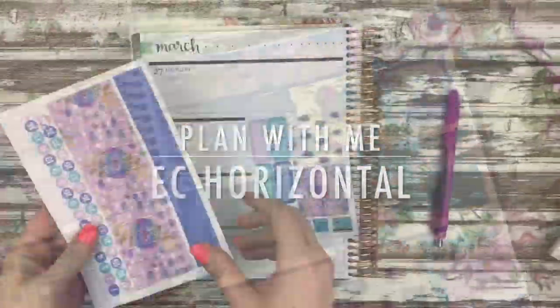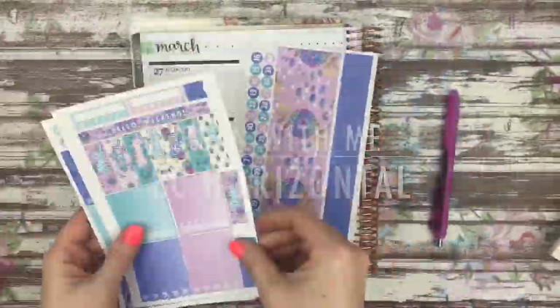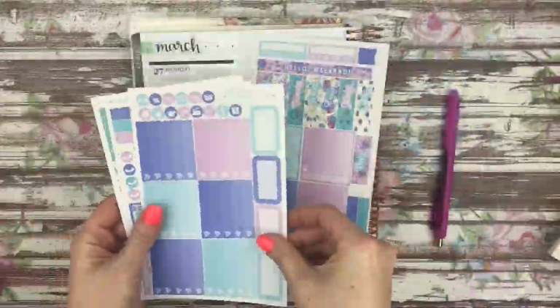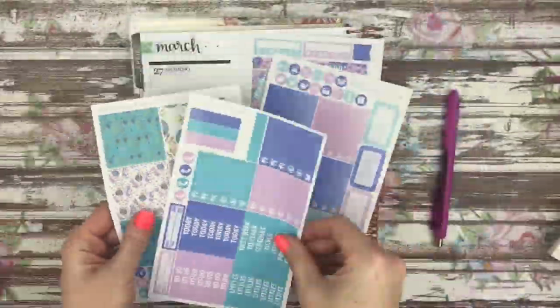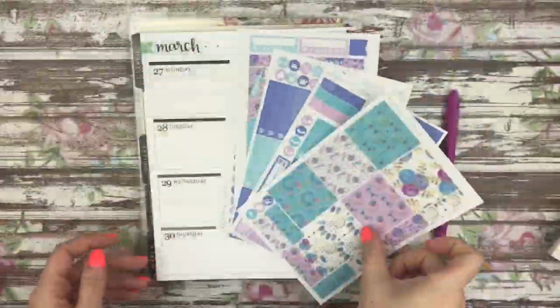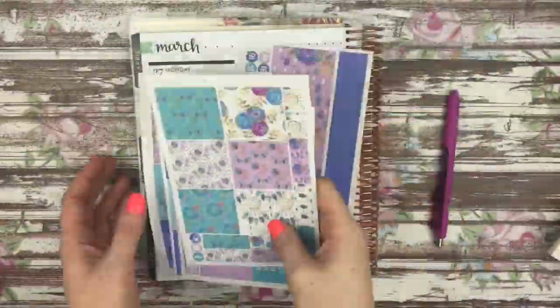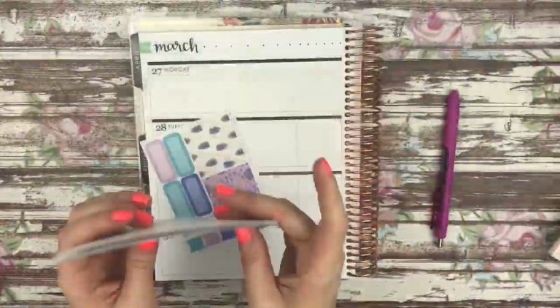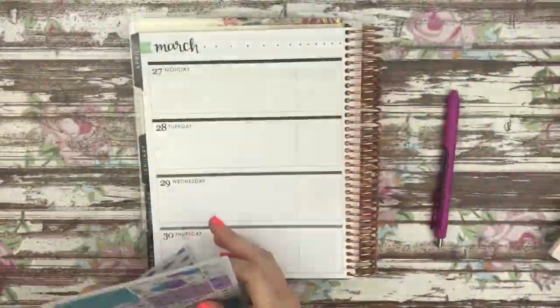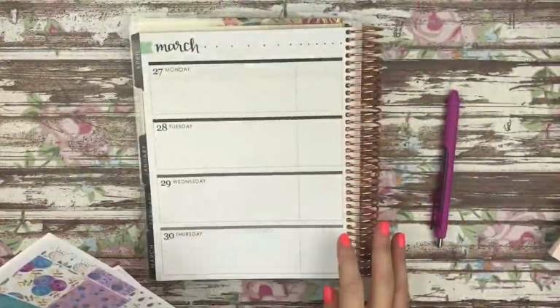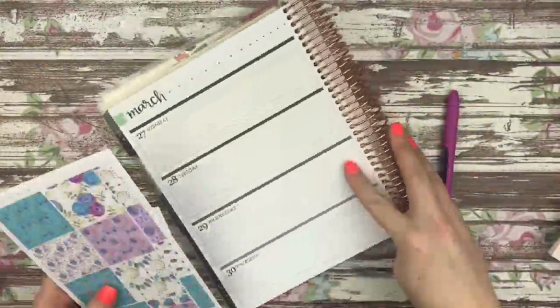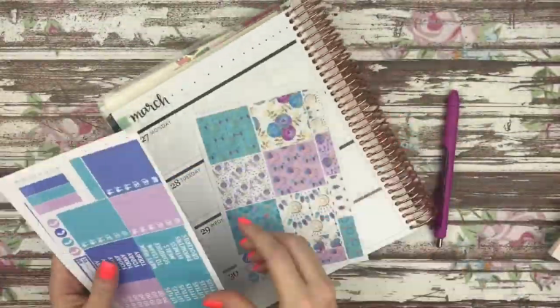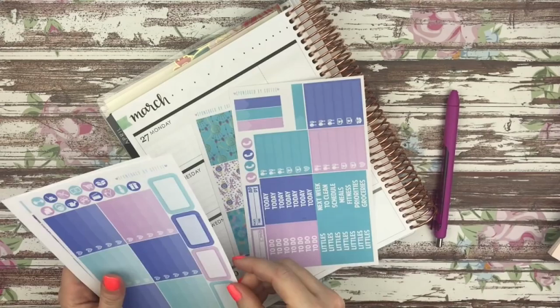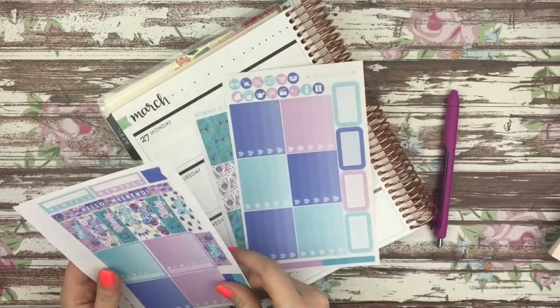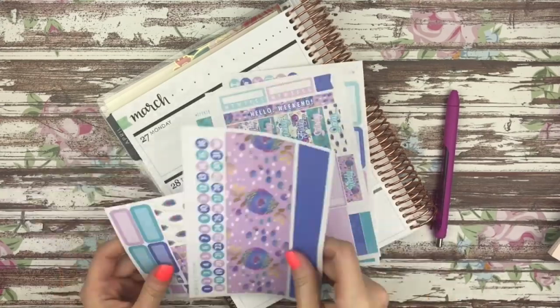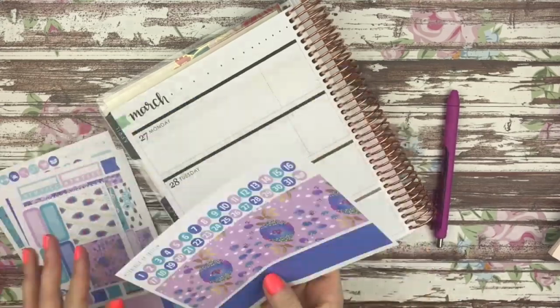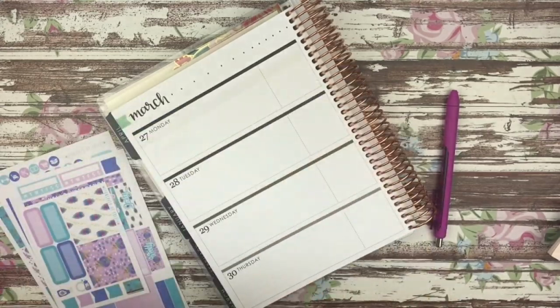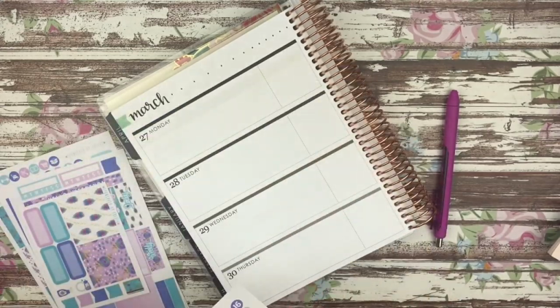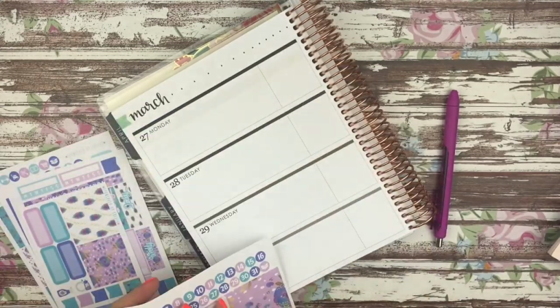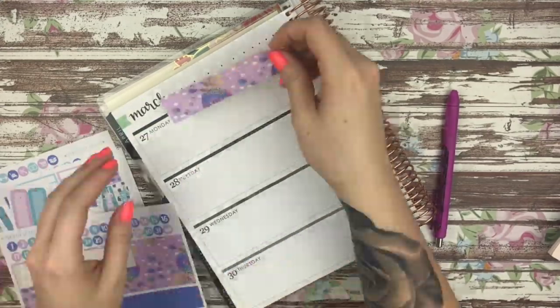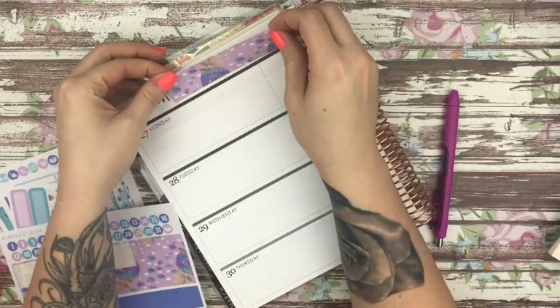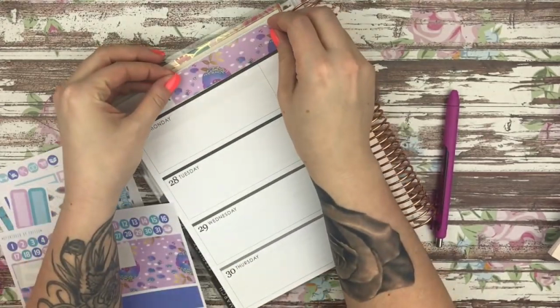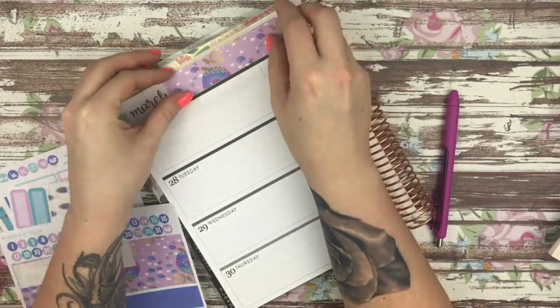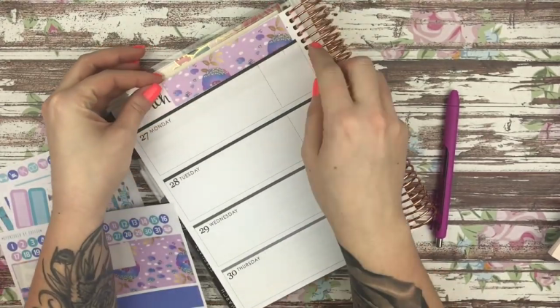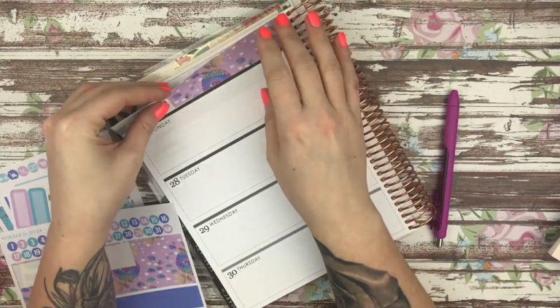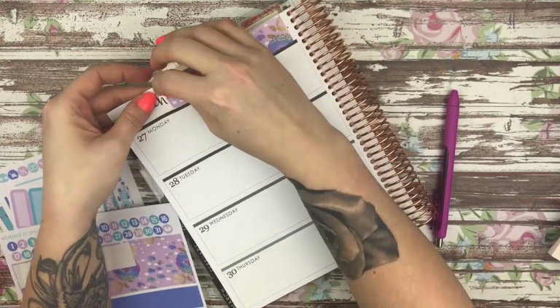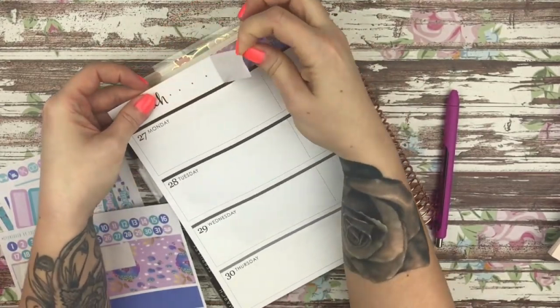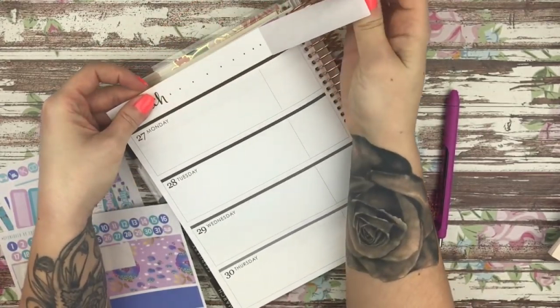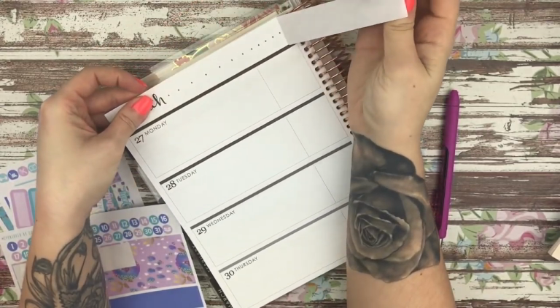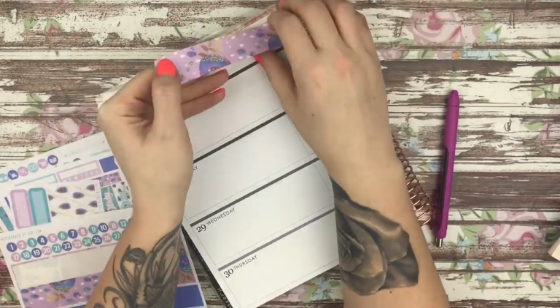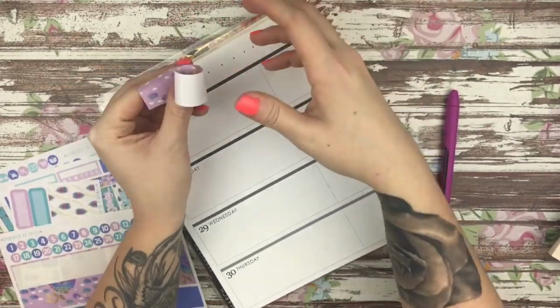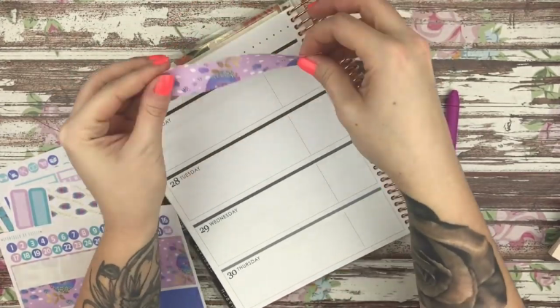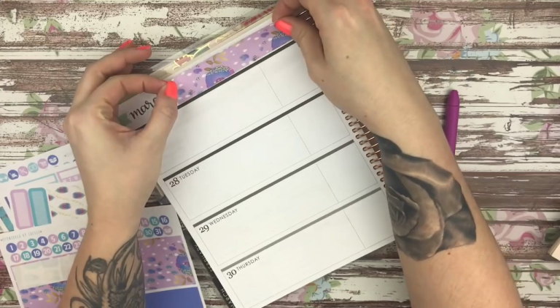Hi guys, it's Nikki and today I am doing a plan with me in the neutral horizontal Erin Condren, and I am using a kit from Sponsored by Coffee.